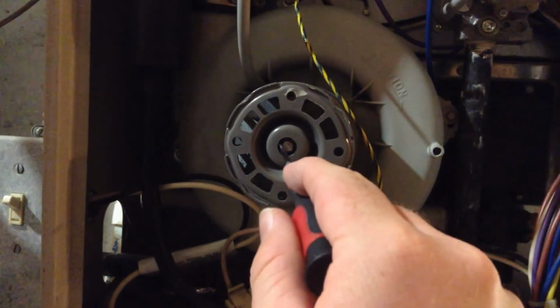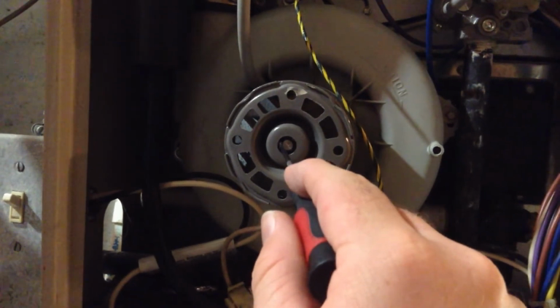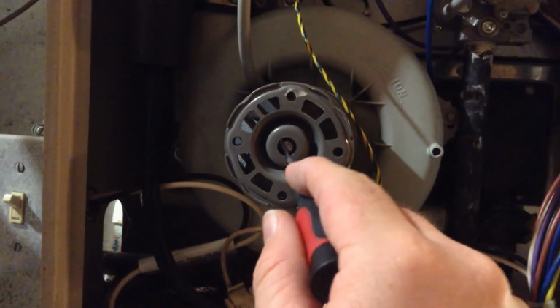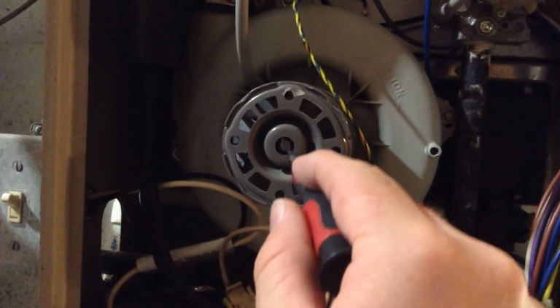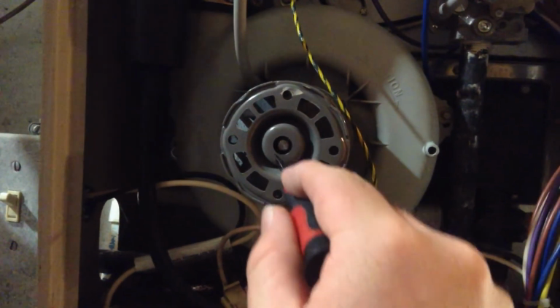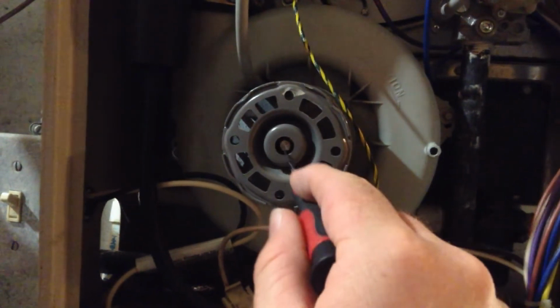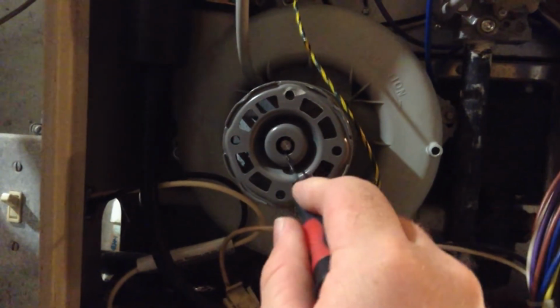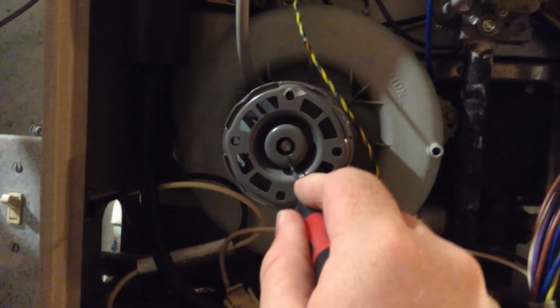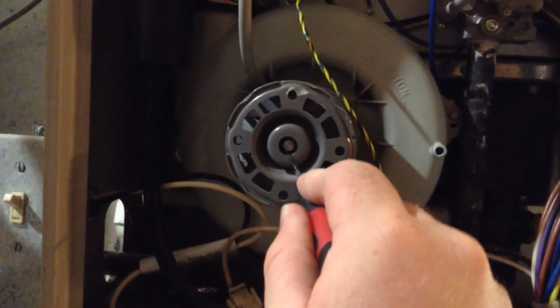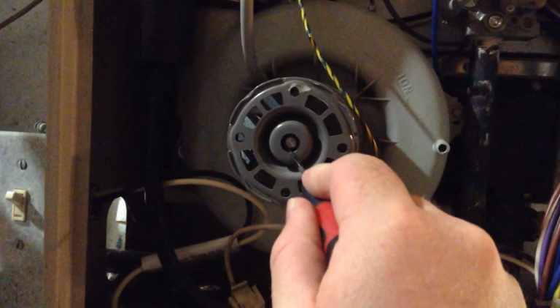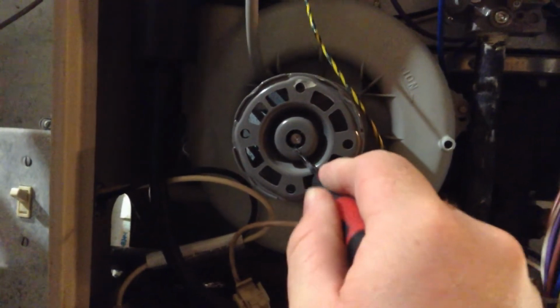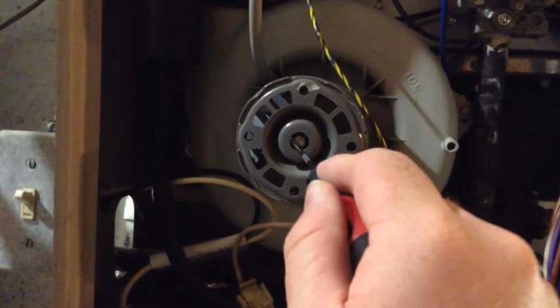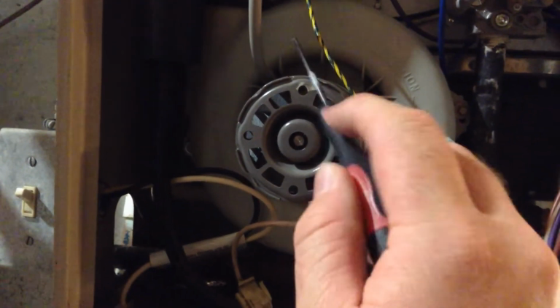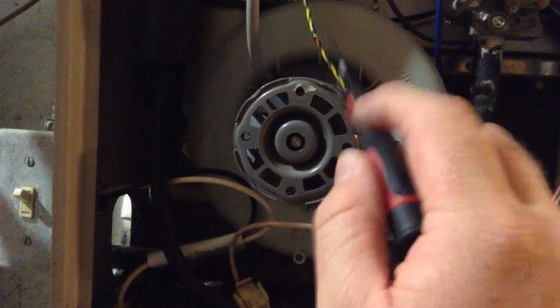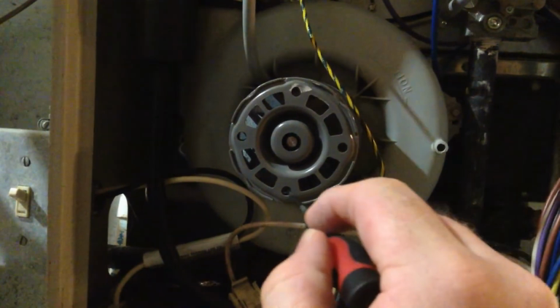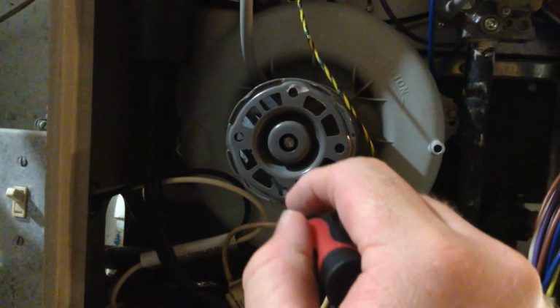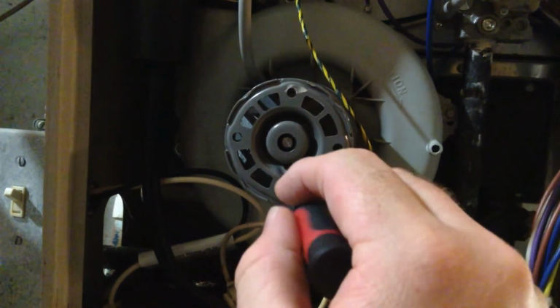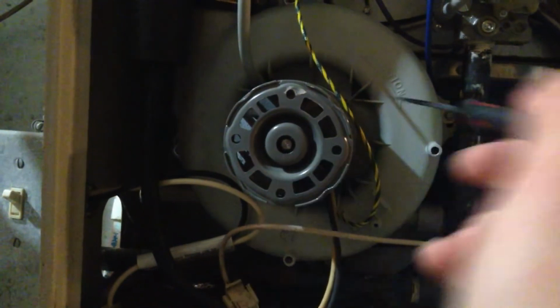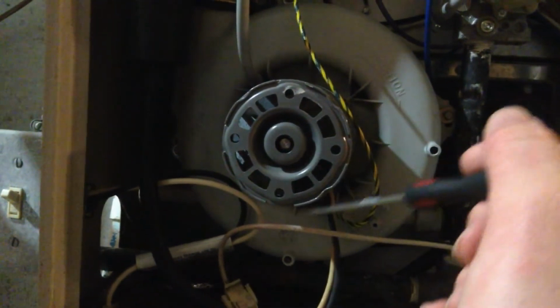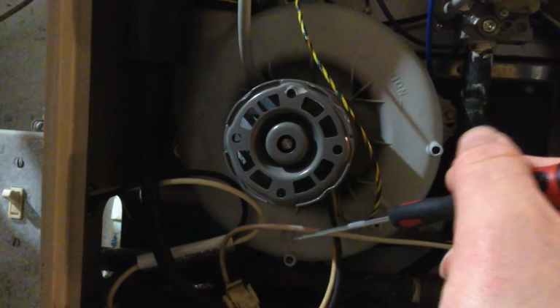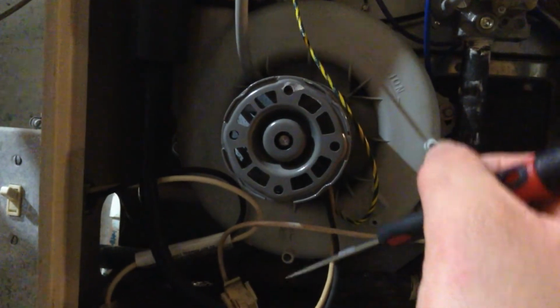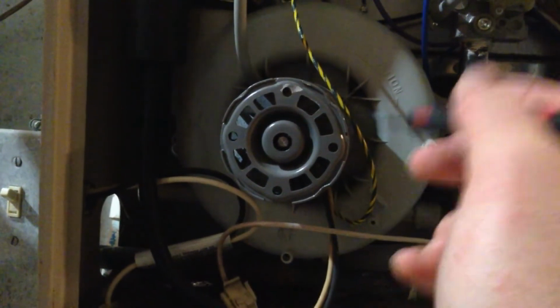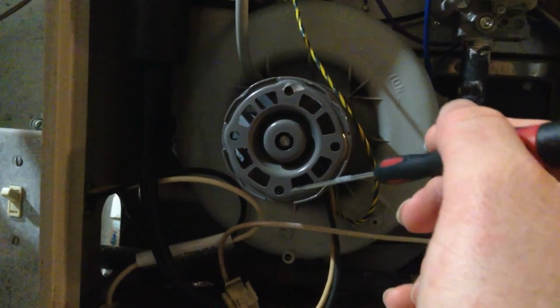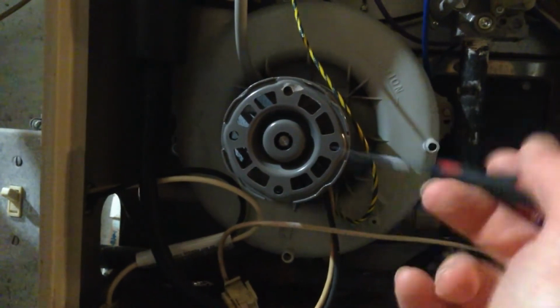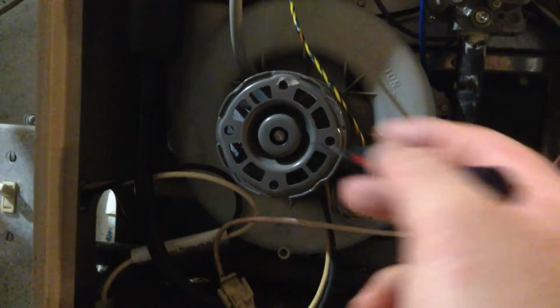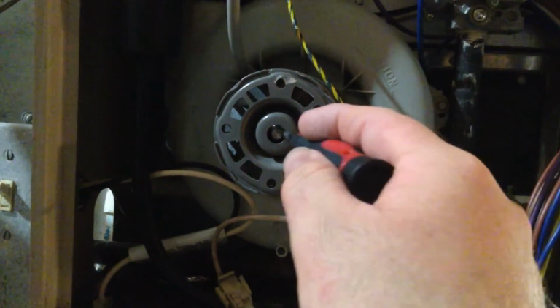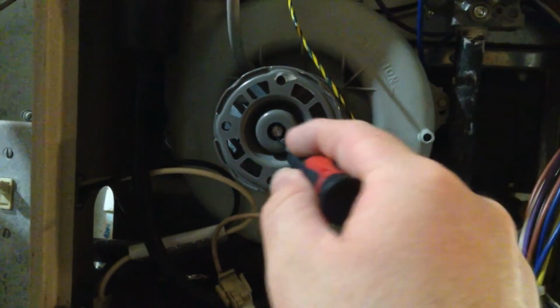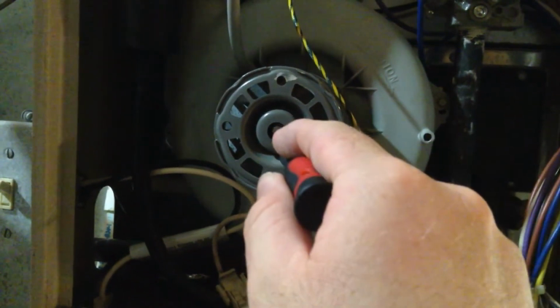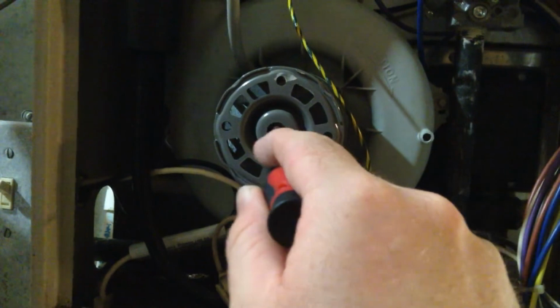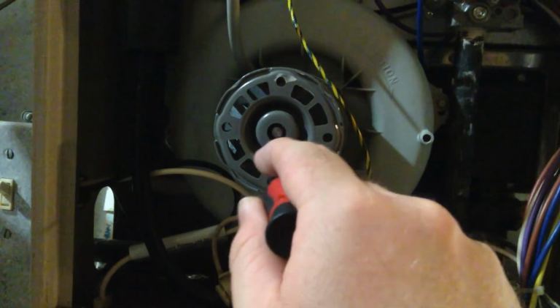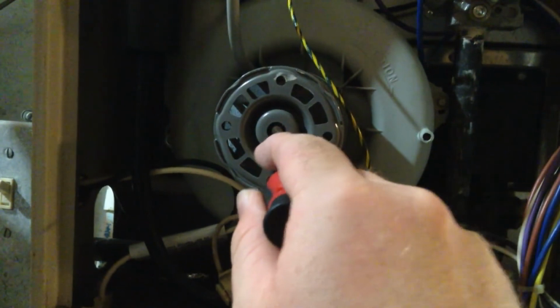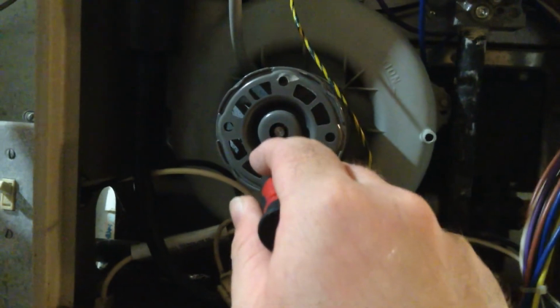All you need is some WD-40 spray — a little in there, don't go overboard. And if it changes tone, gets quieter and whatnot, then your bearing has gone dry.